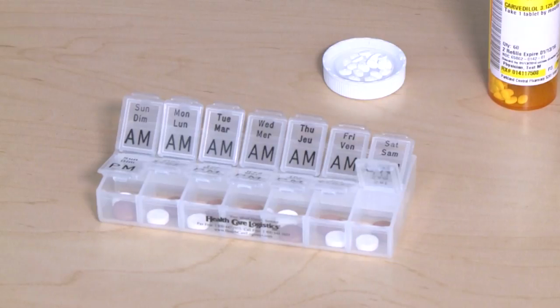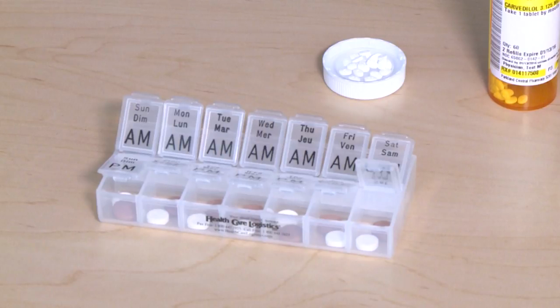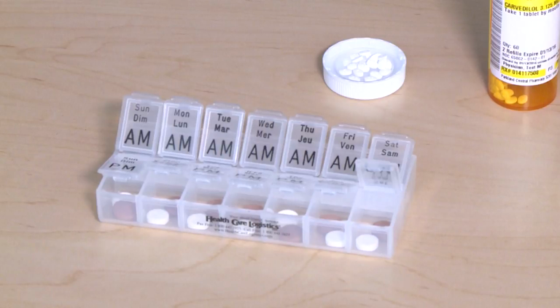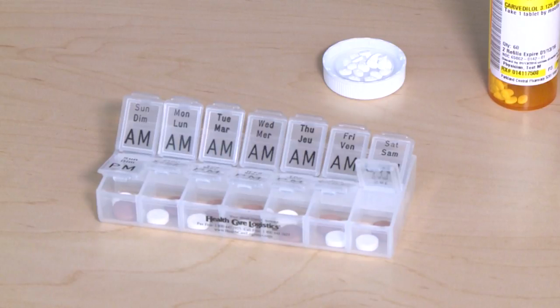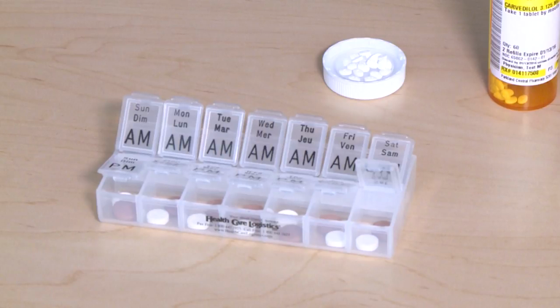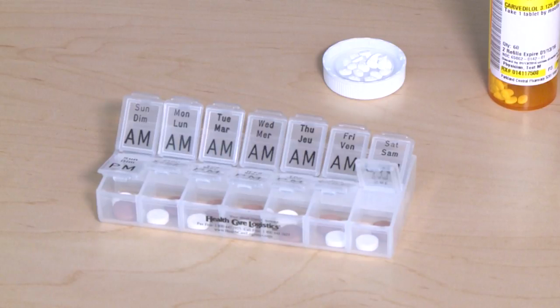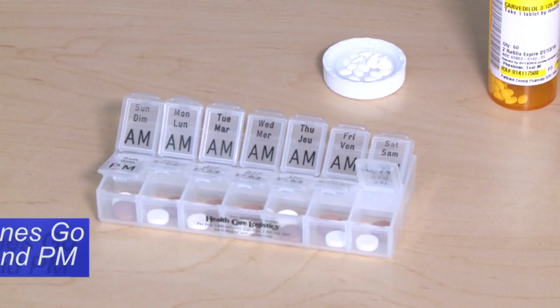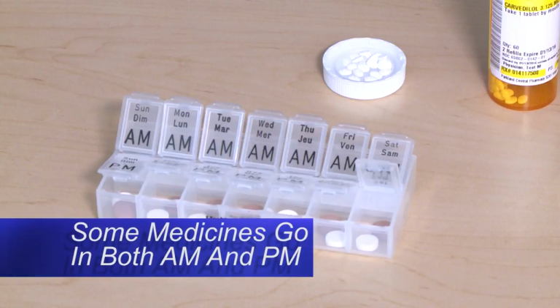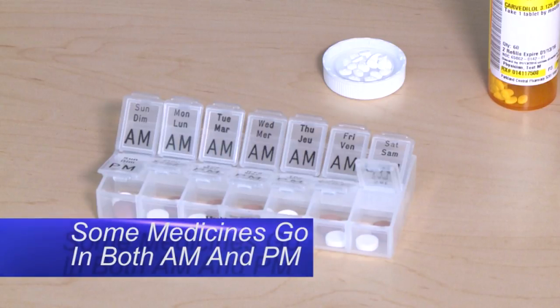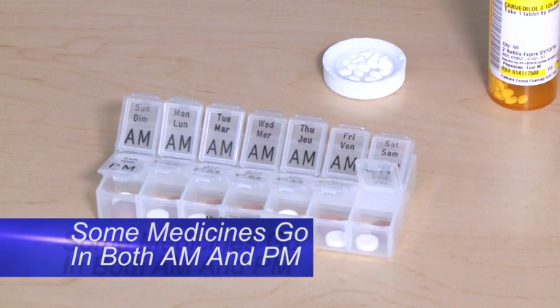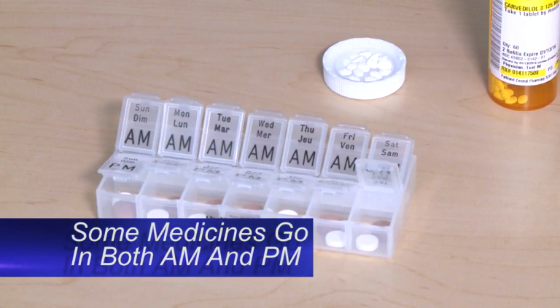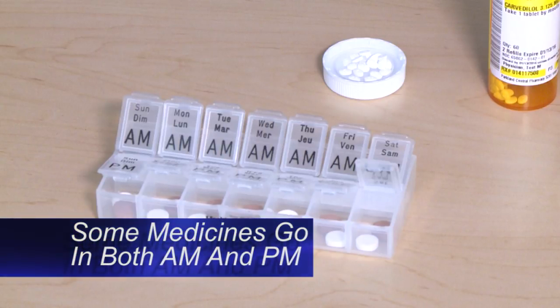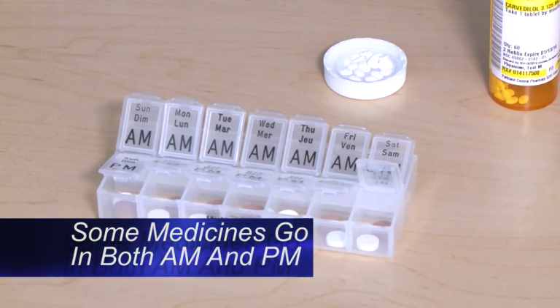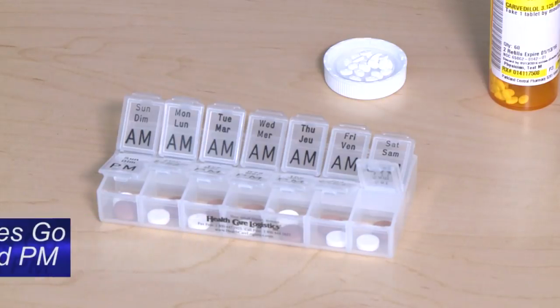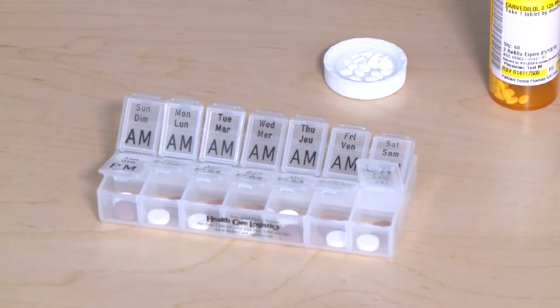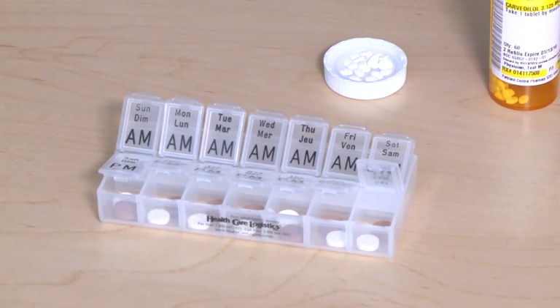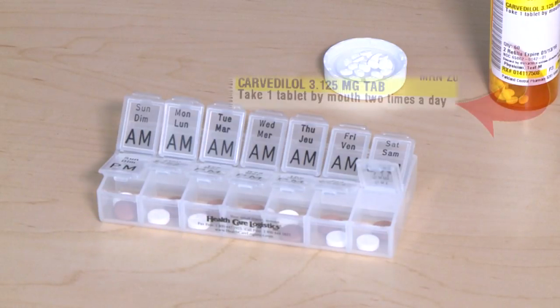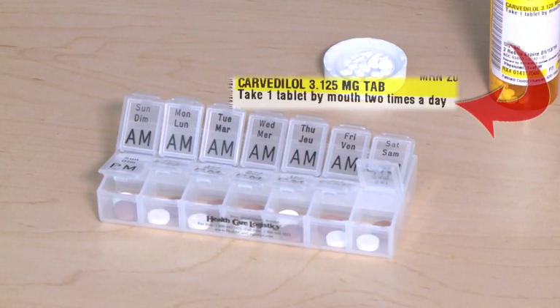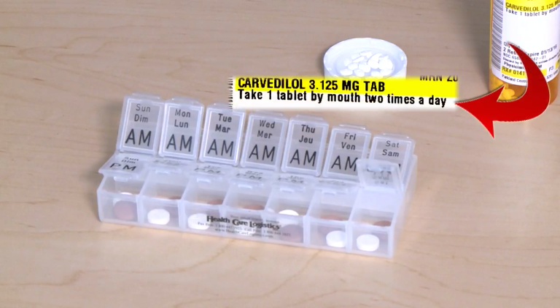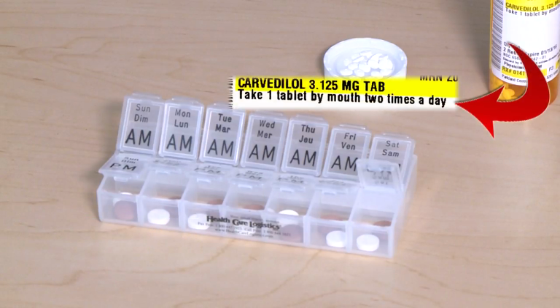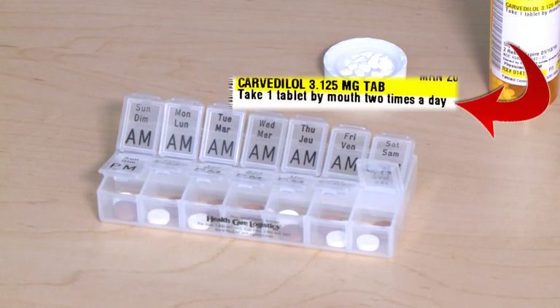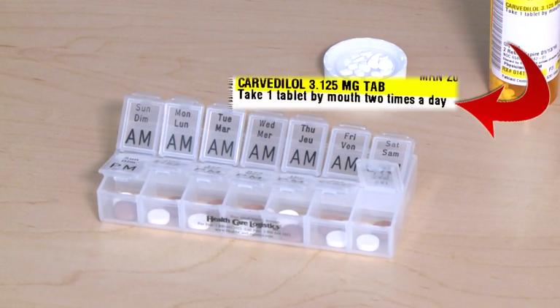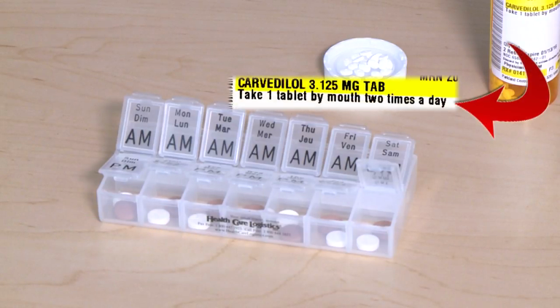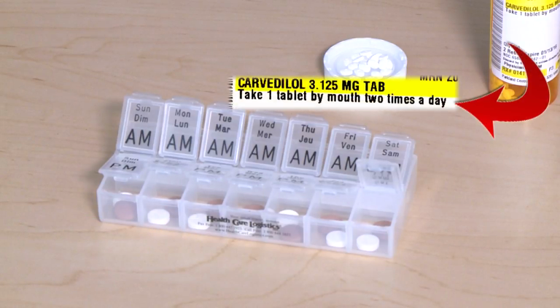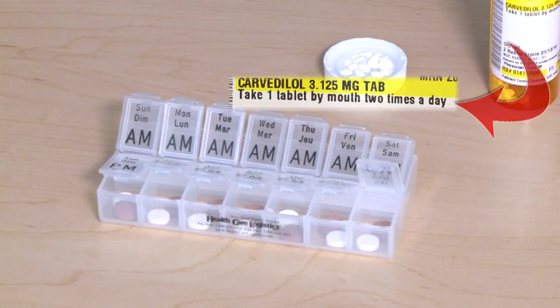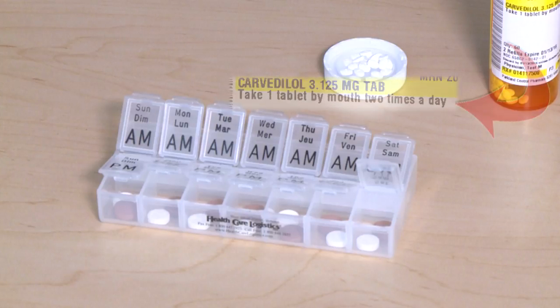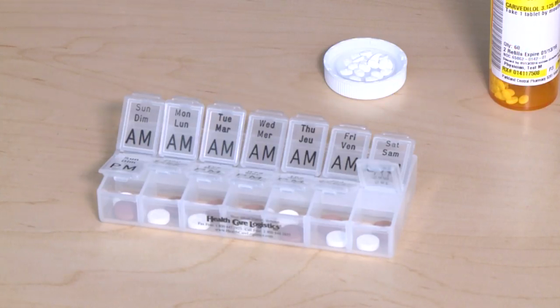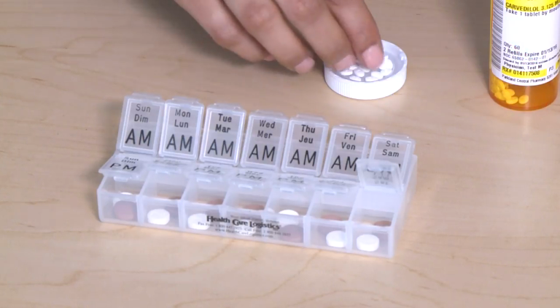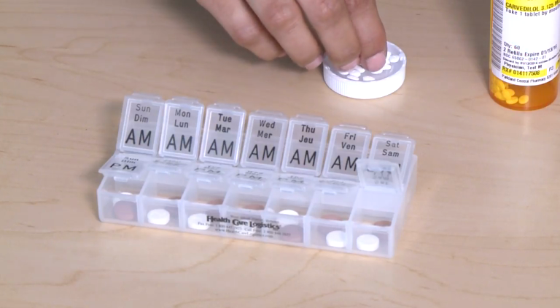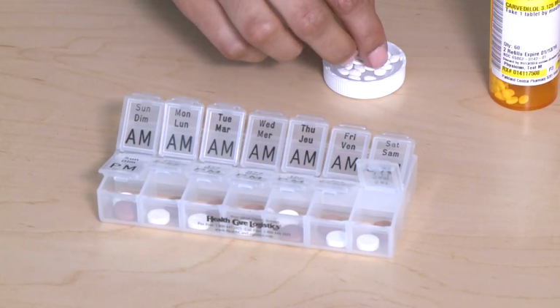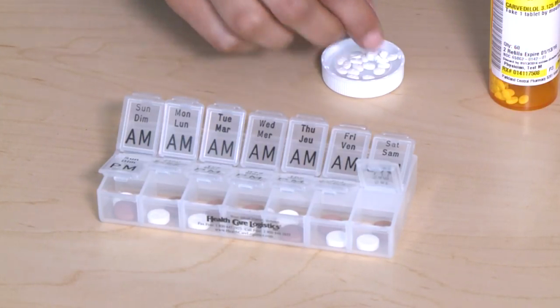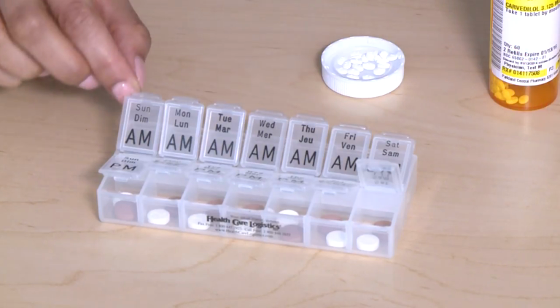You will need to know which medicines may need to go into both the morning and evening slots. For example, this medicine is taken twice daily, so the dose will go in both AM and PM slots.